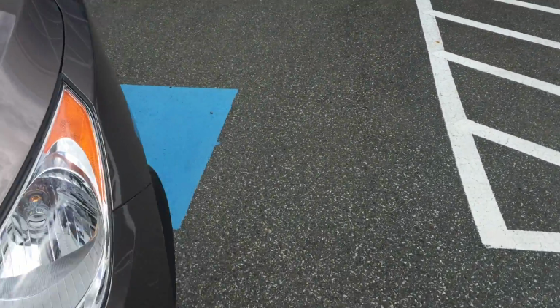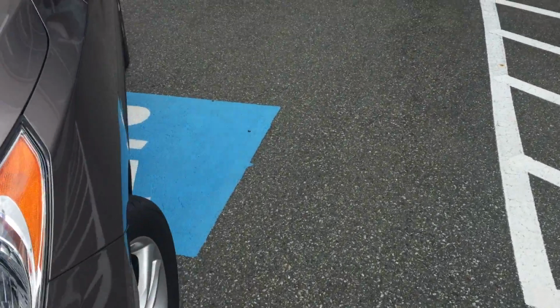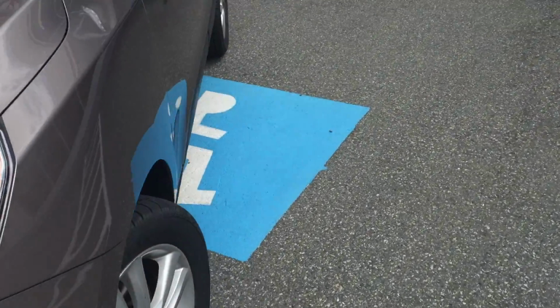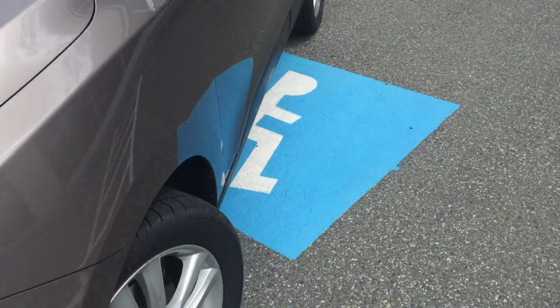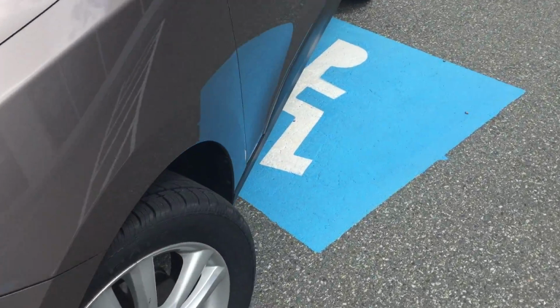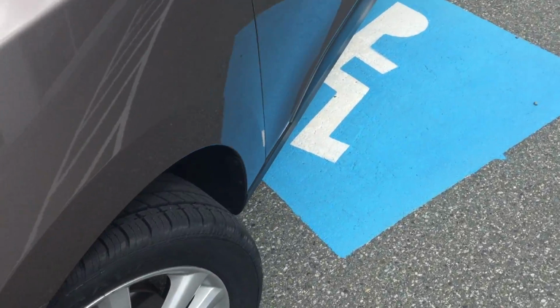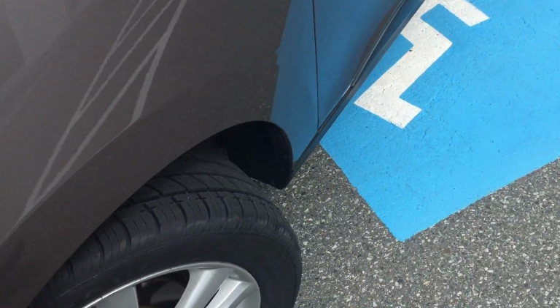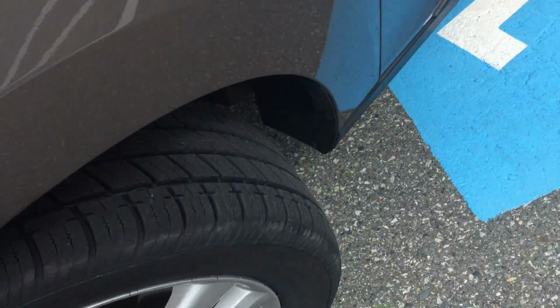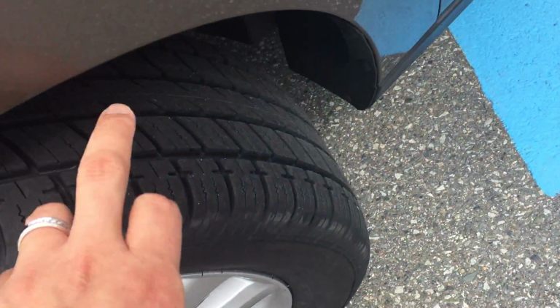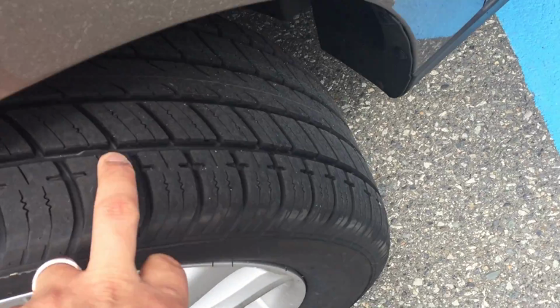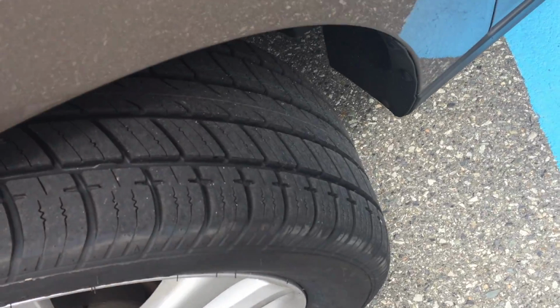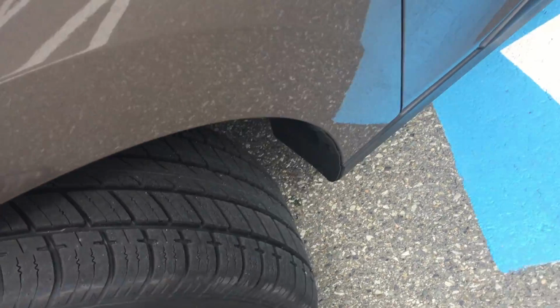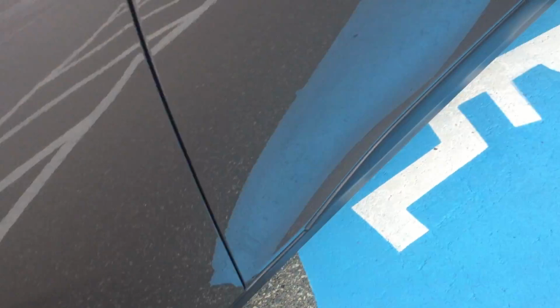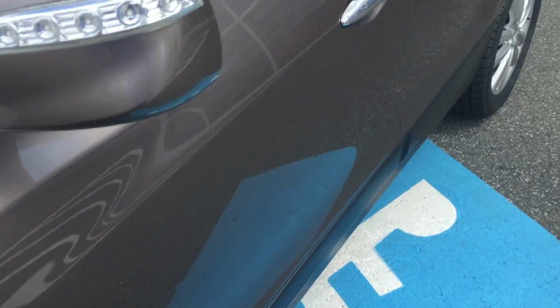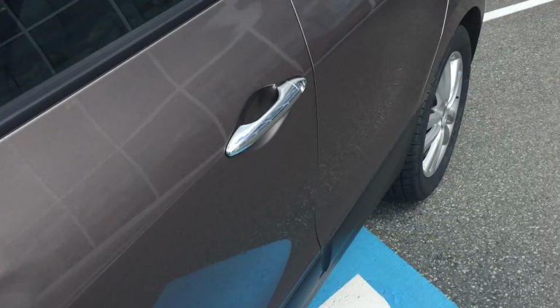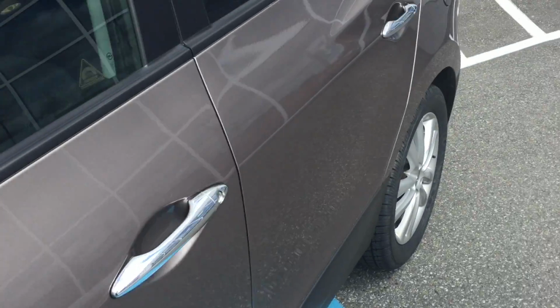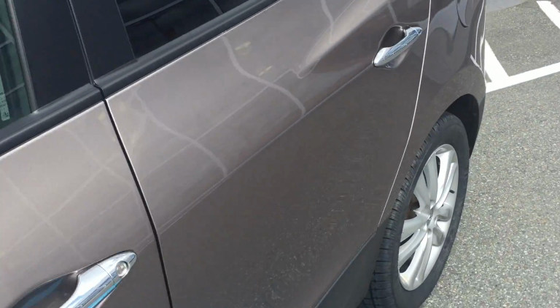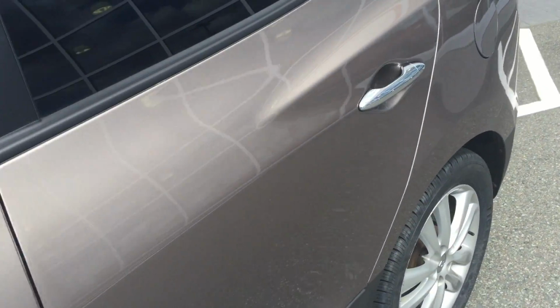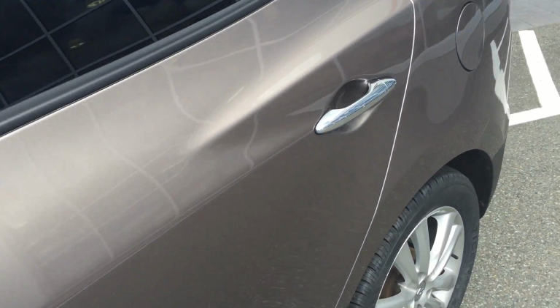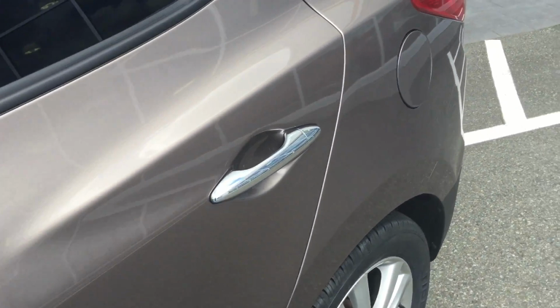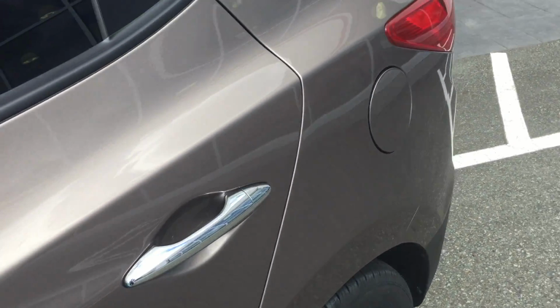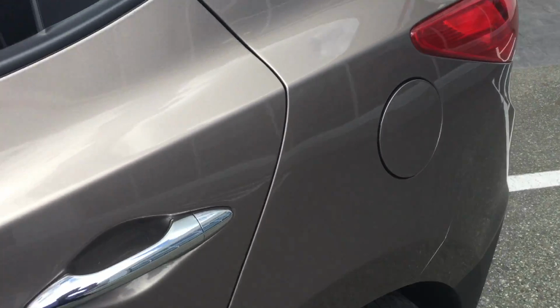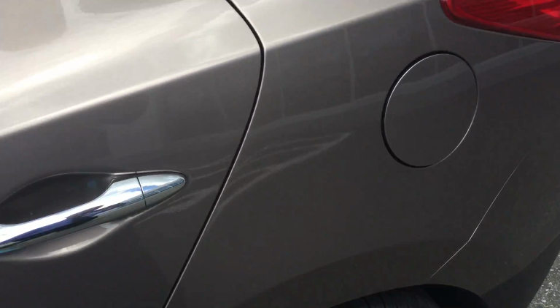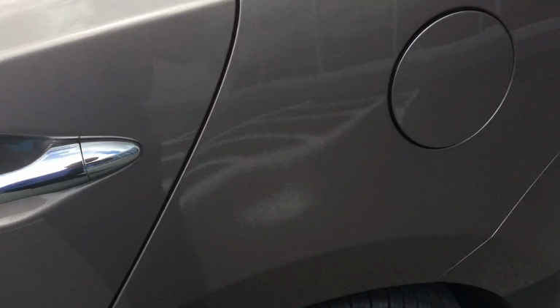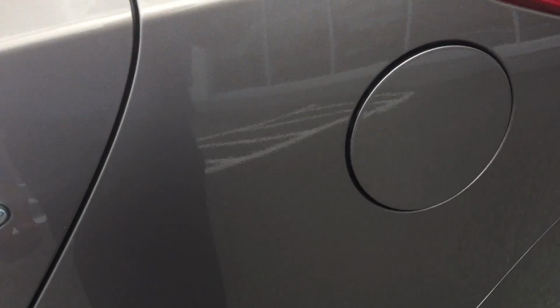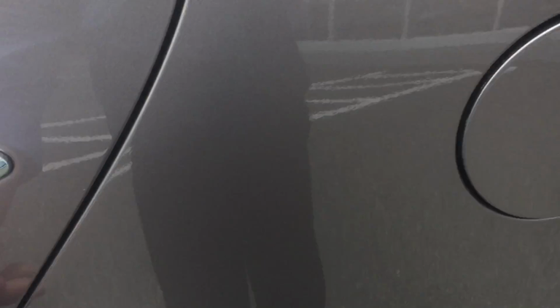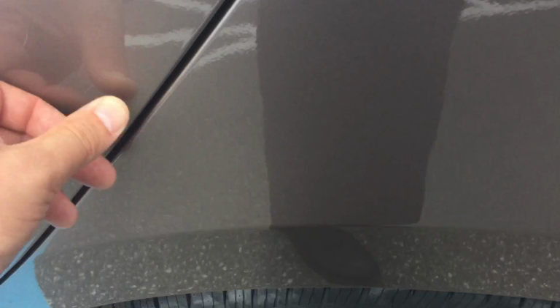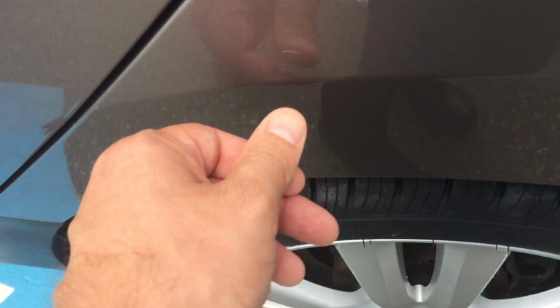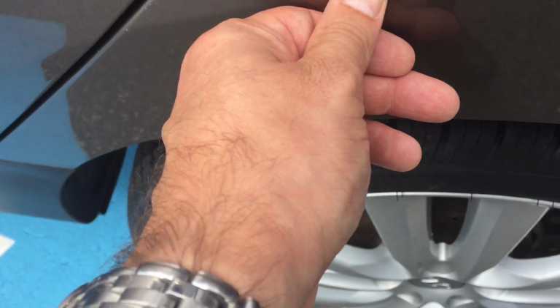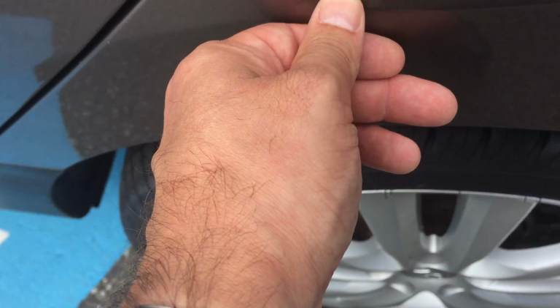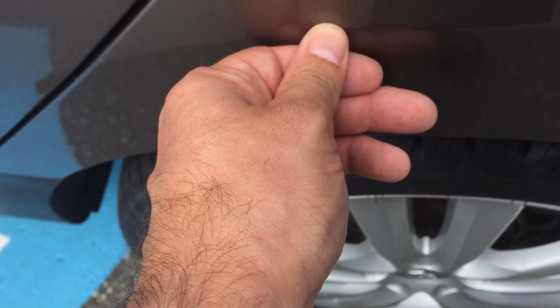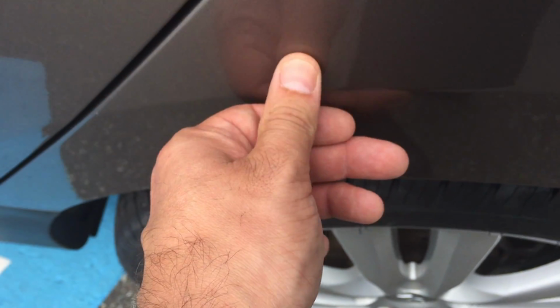We put a brand new set of tires on it as well, so it has four new tires all the way around. In terms of chips, marks, scratches, and dents, there are a few little marks here and there that we're going to point out as we go.